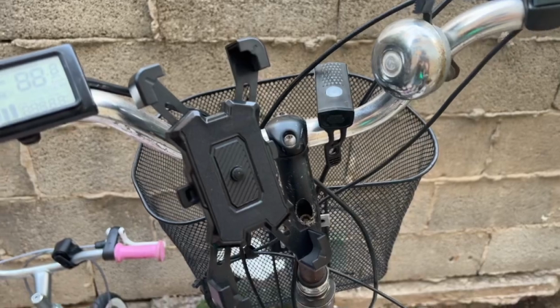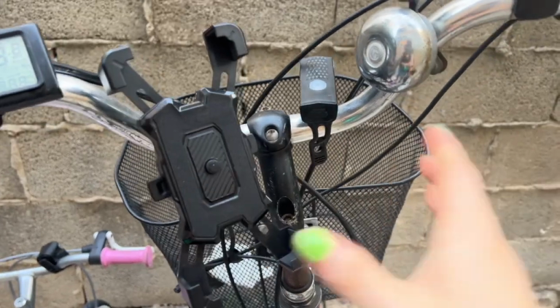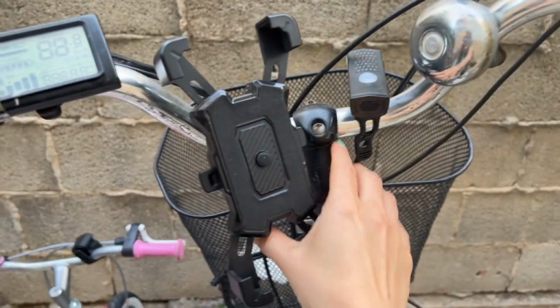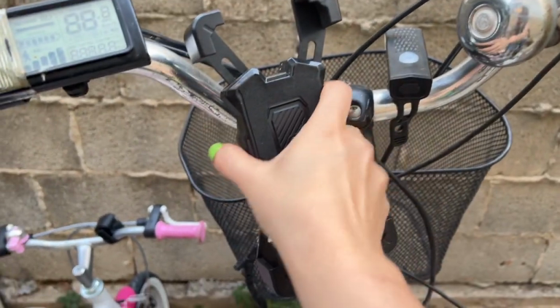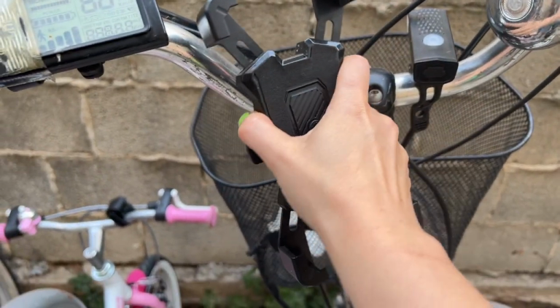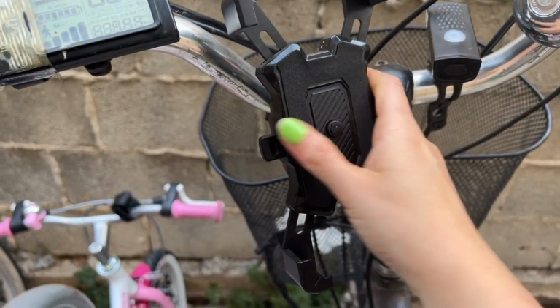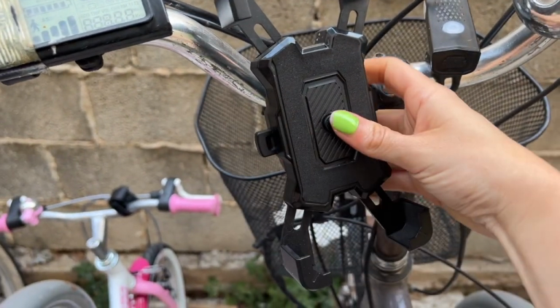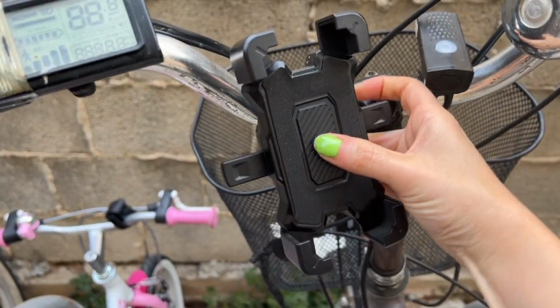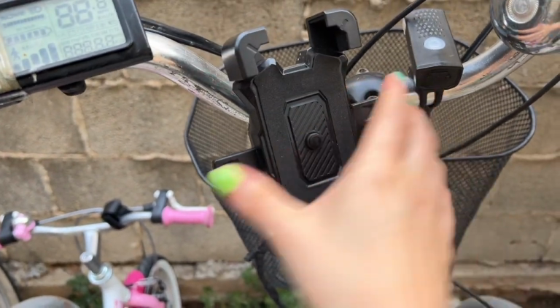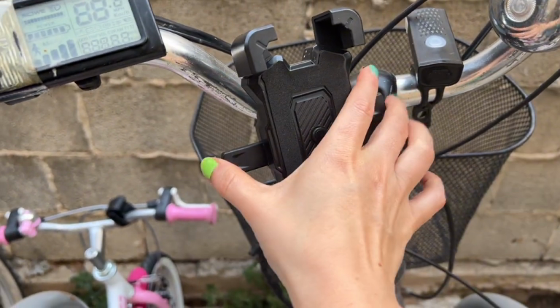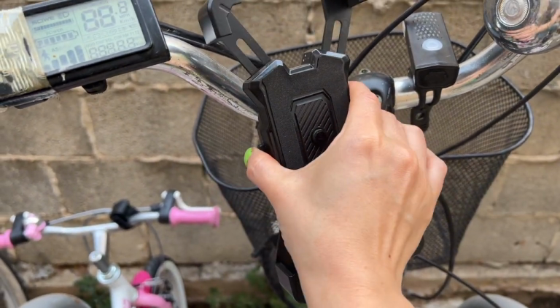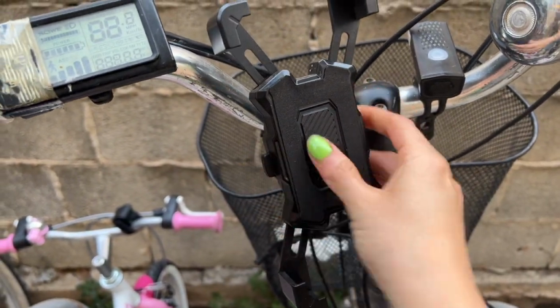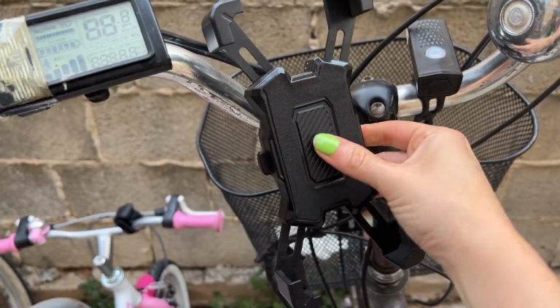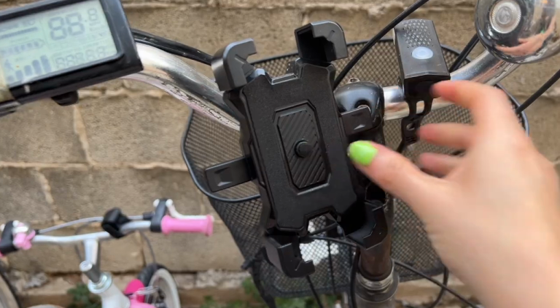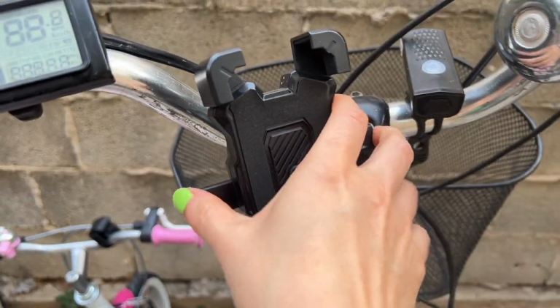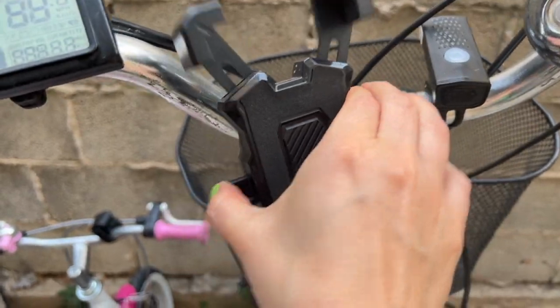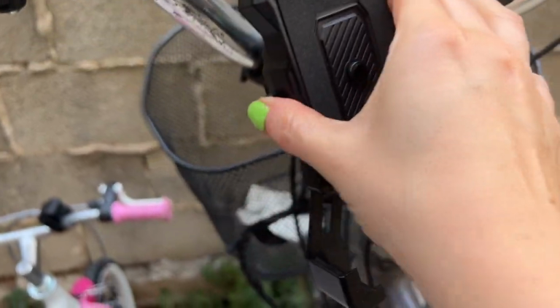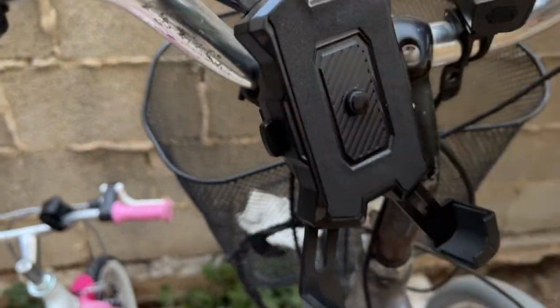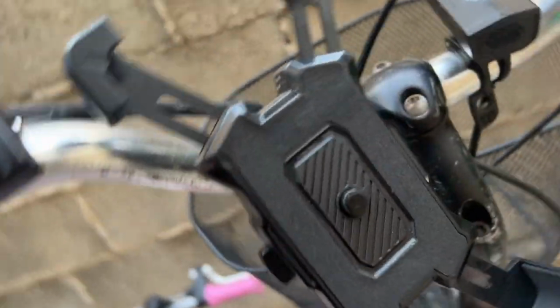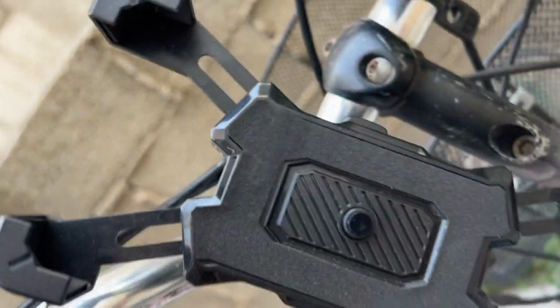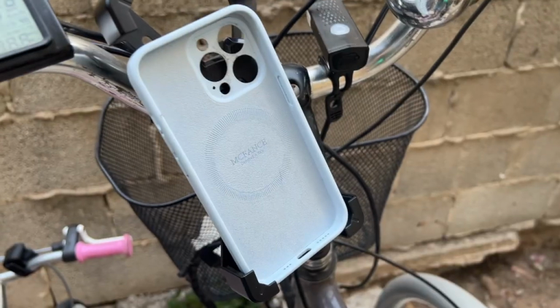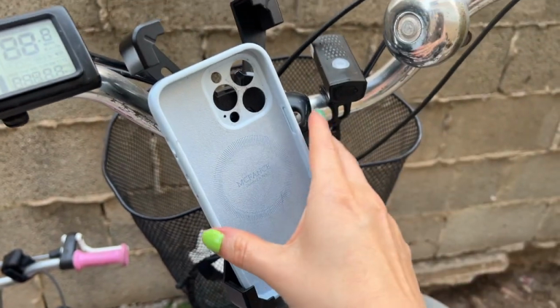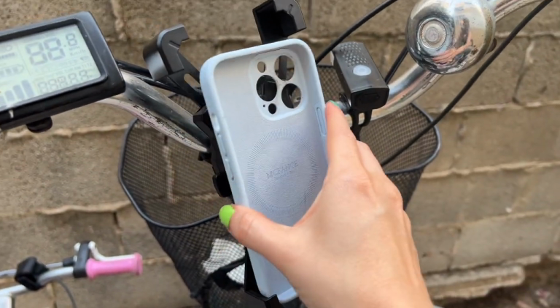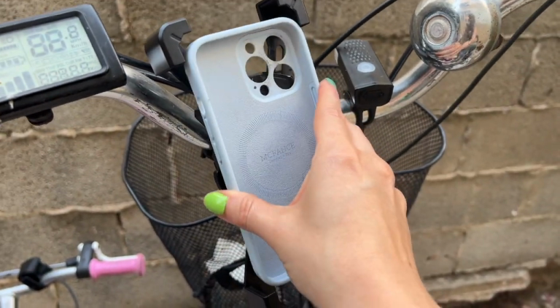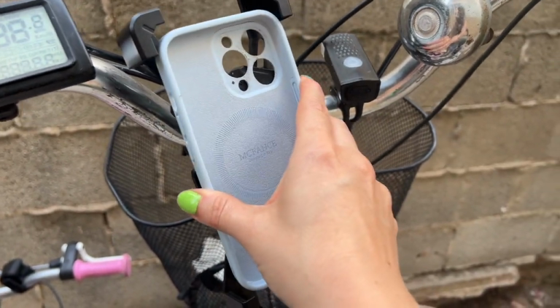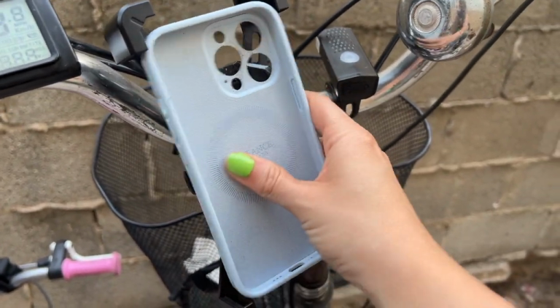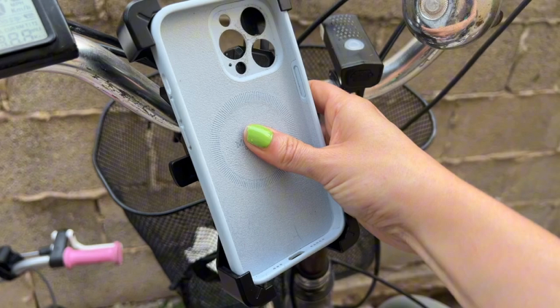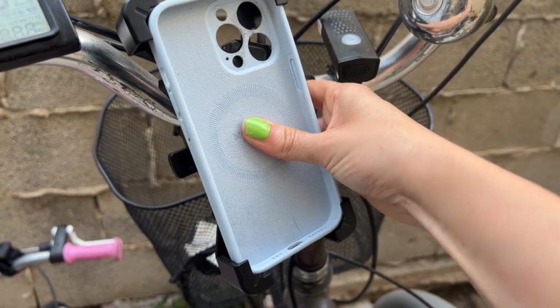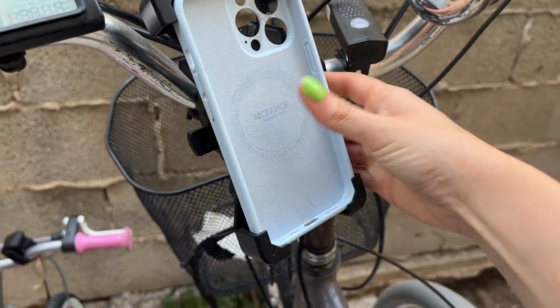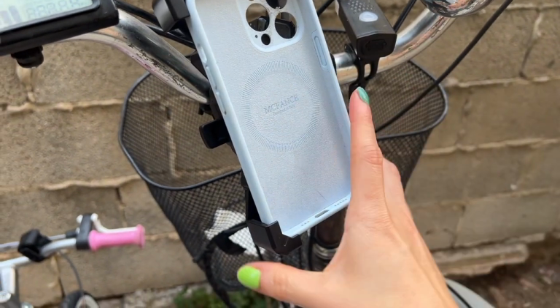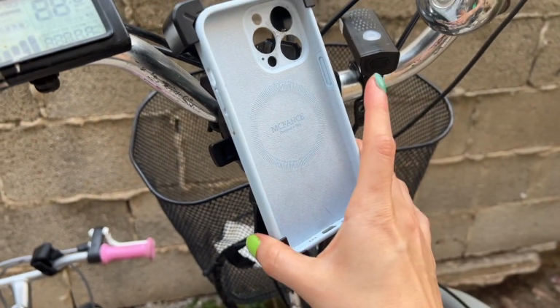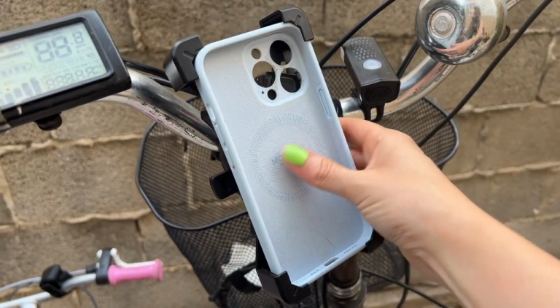This is a video review for this phone holder for your bicycle. It's been very useful for me in the past couple months I've been using it. It works really well.